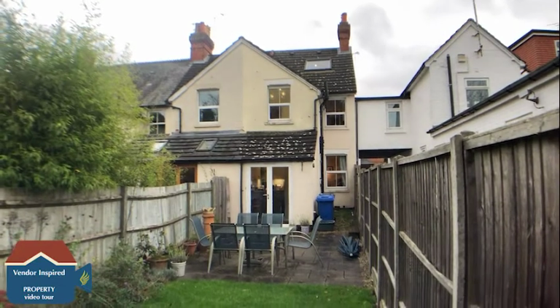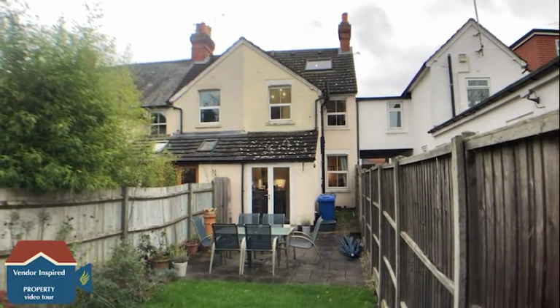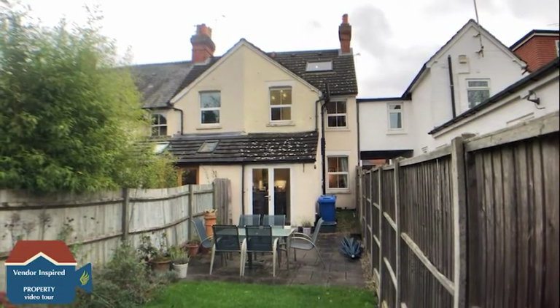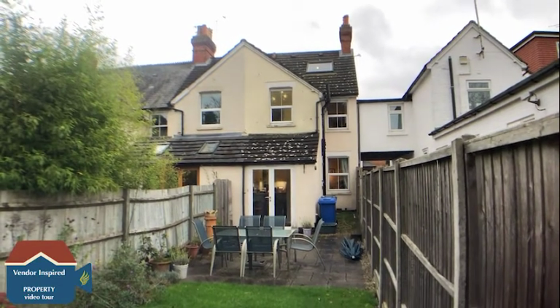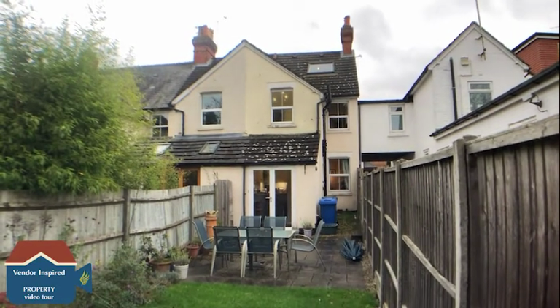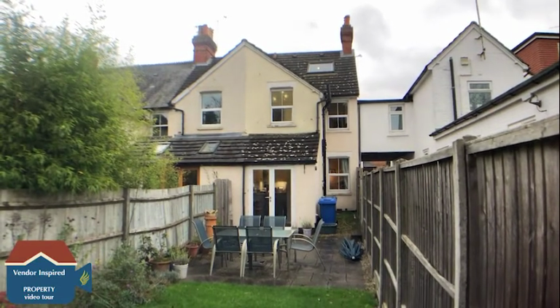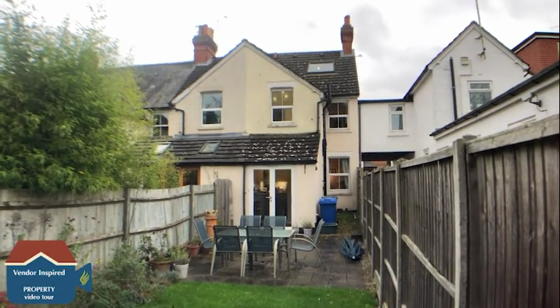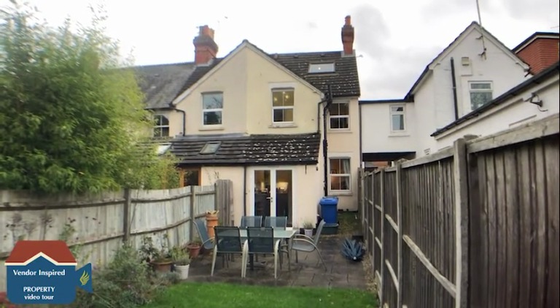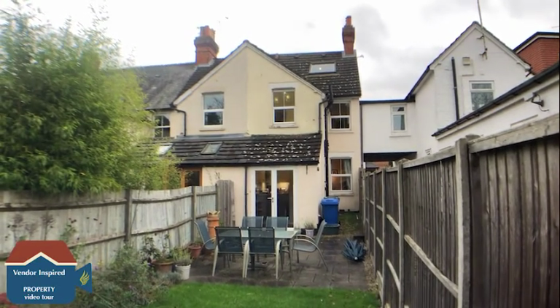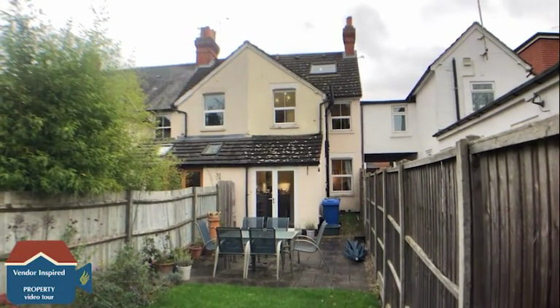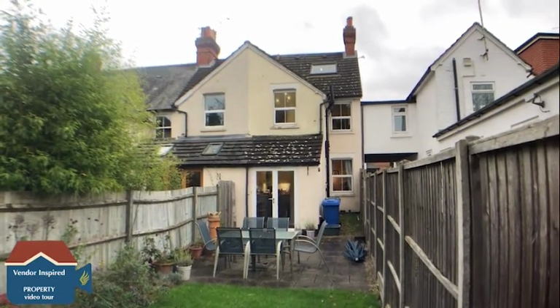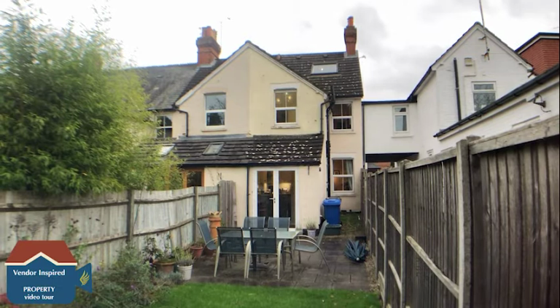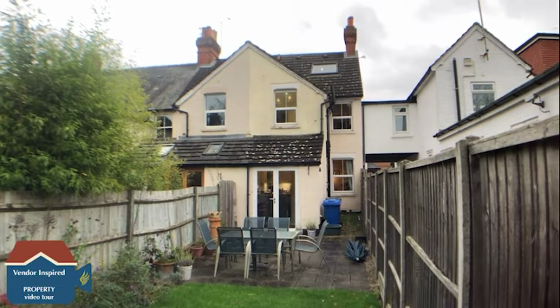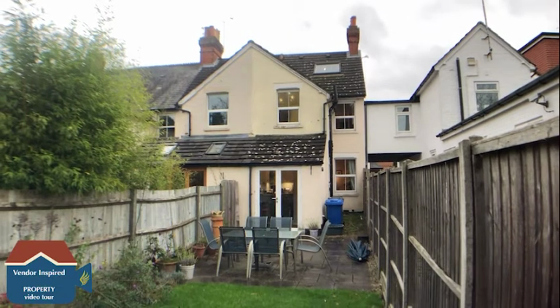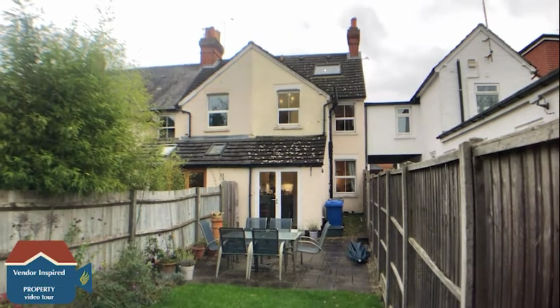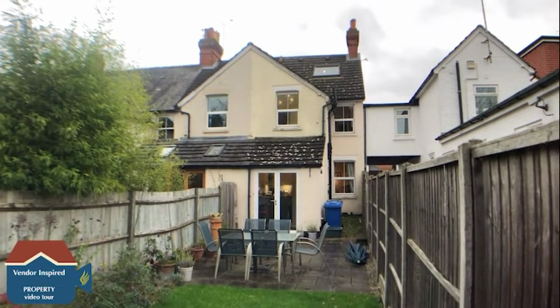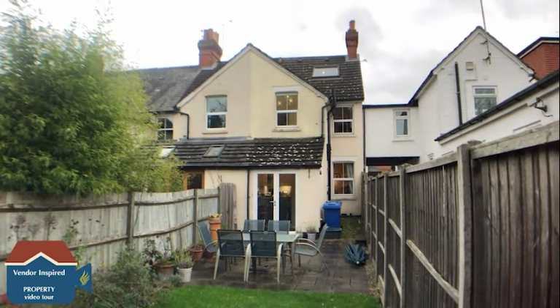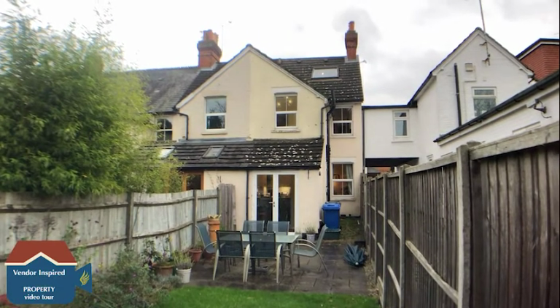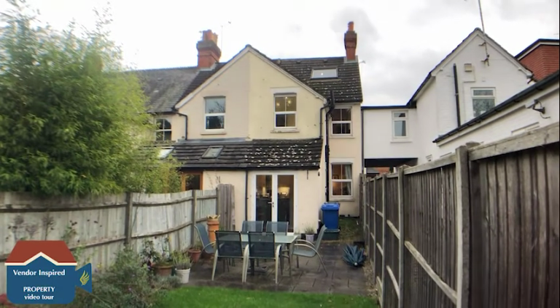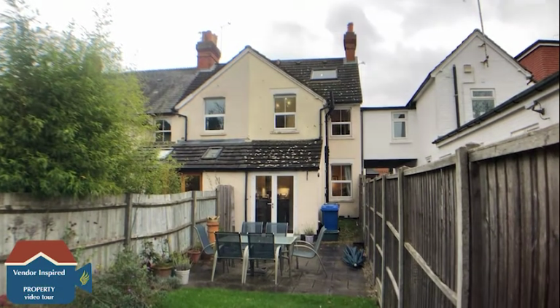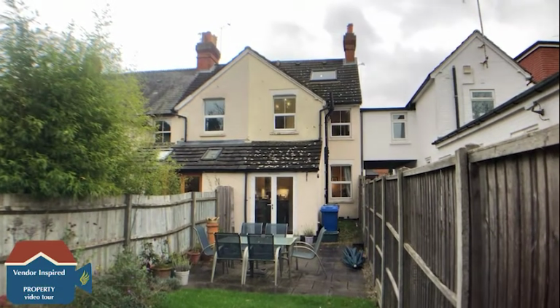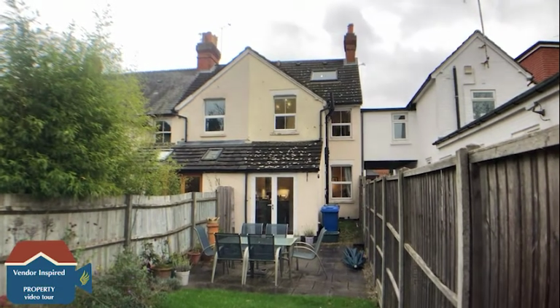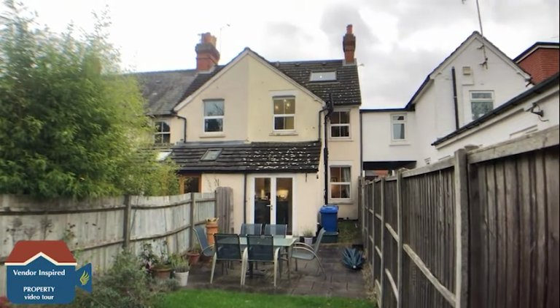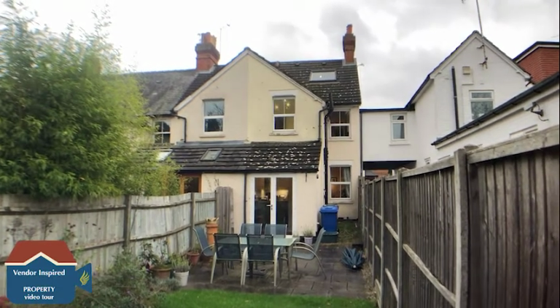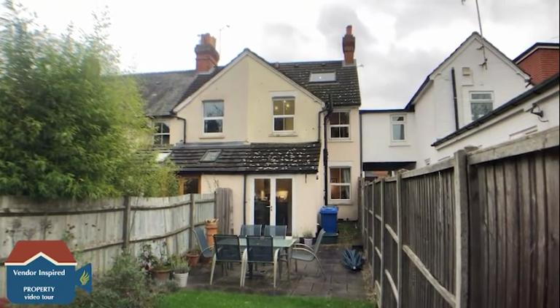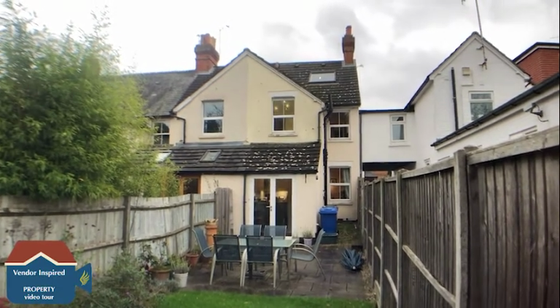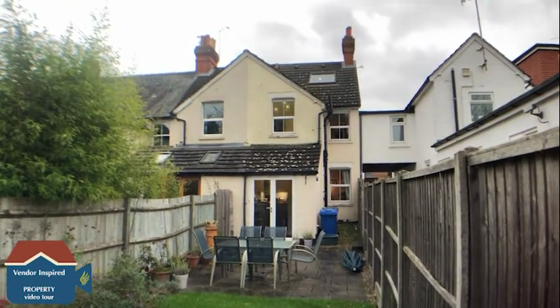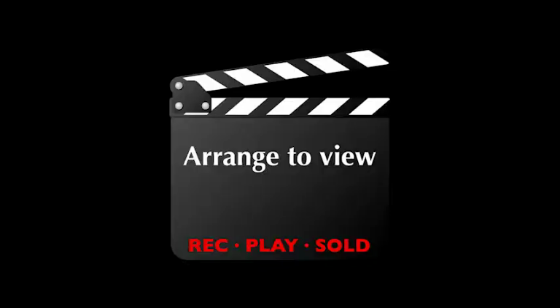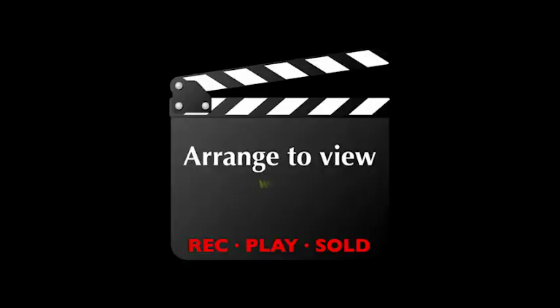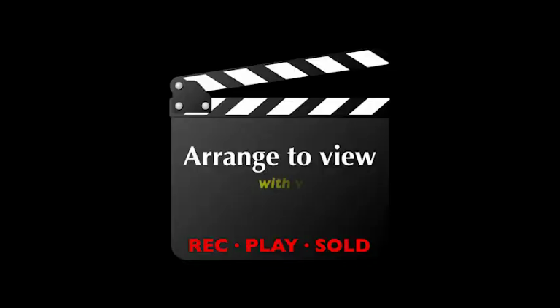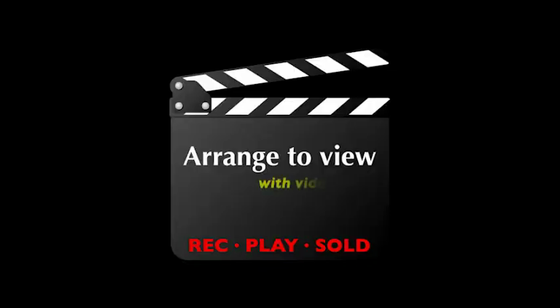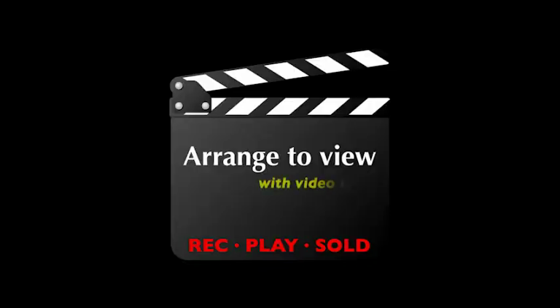If you have any questions or if you would like to view this property, please do give me a call on 01252 620 640. Thanks very much for watching.